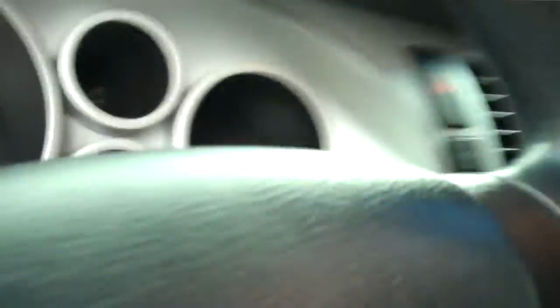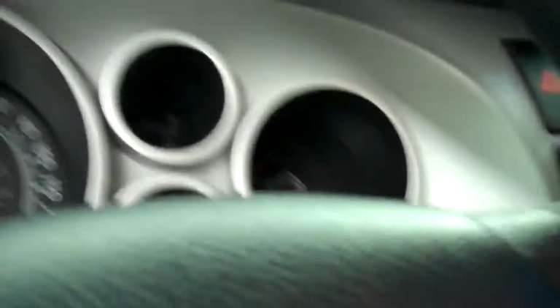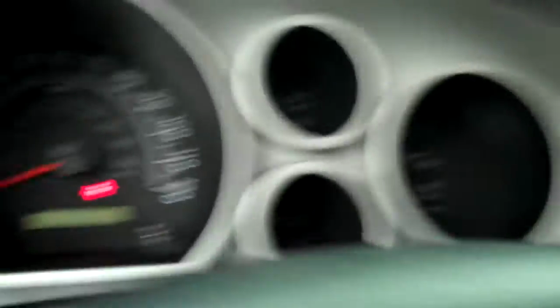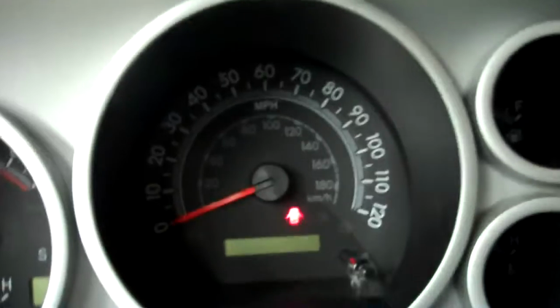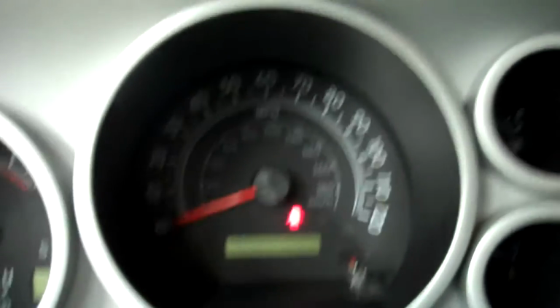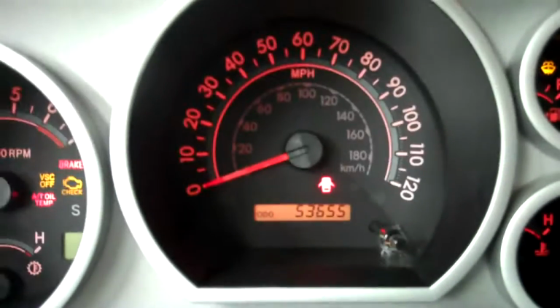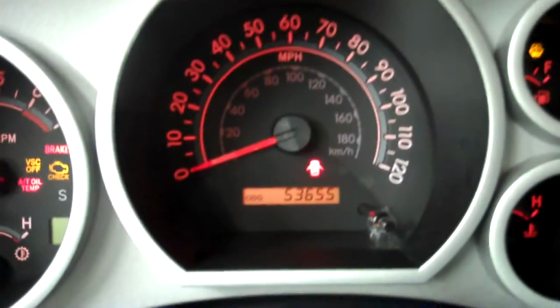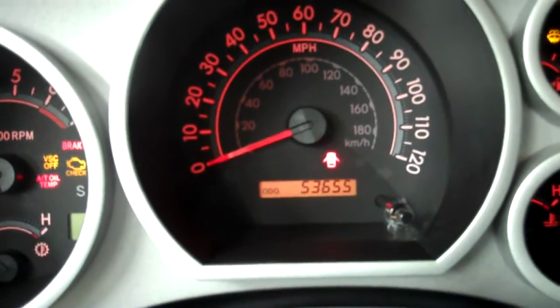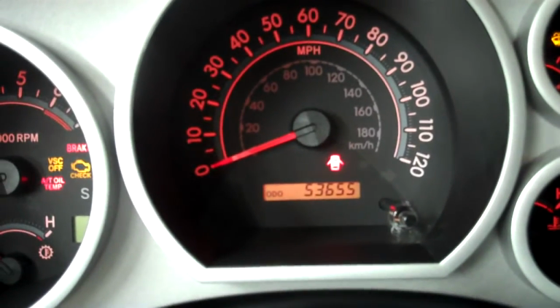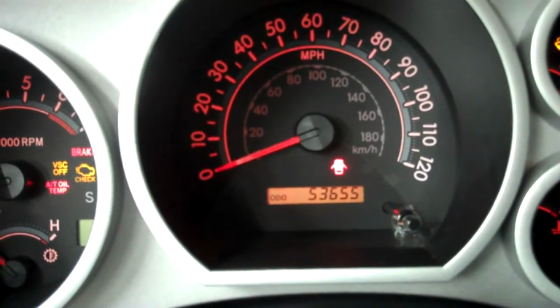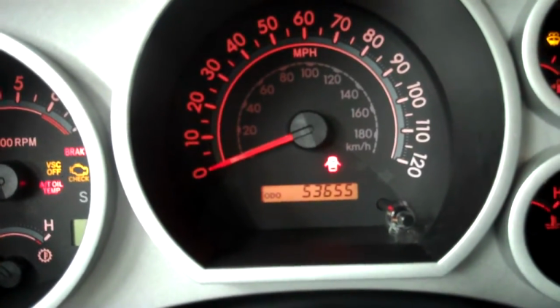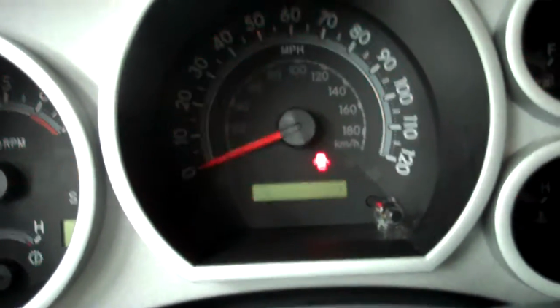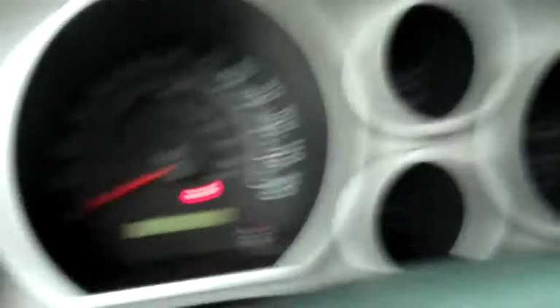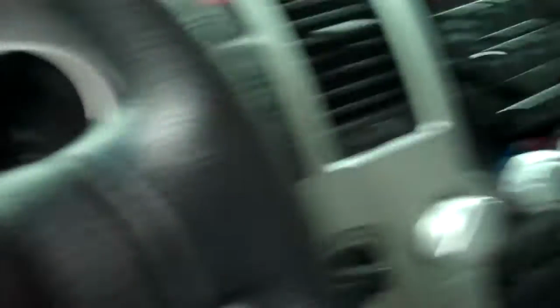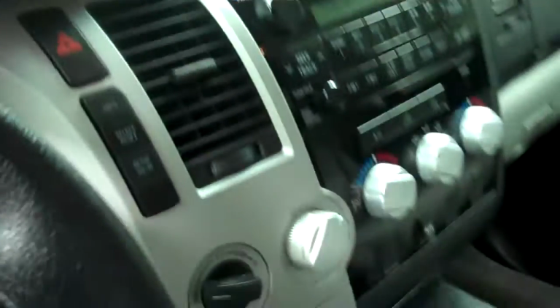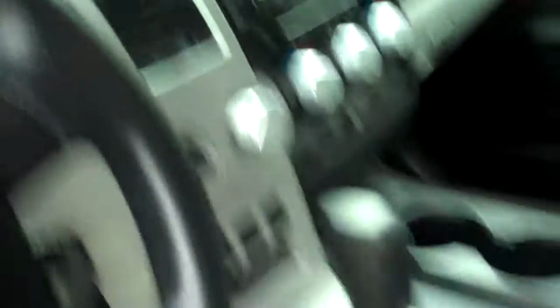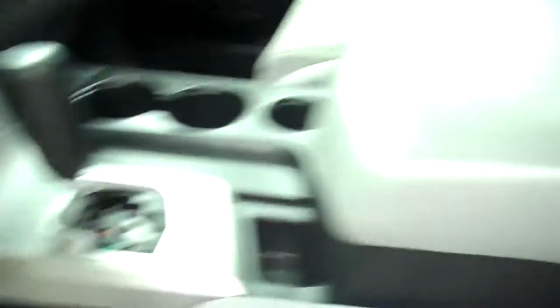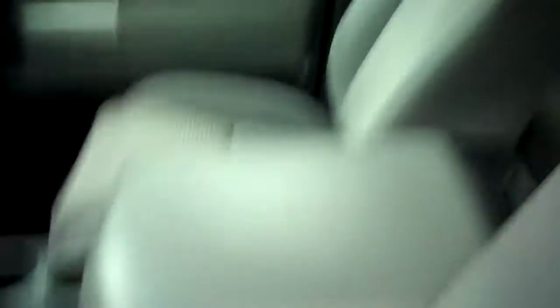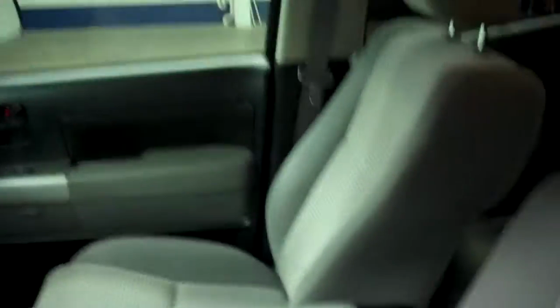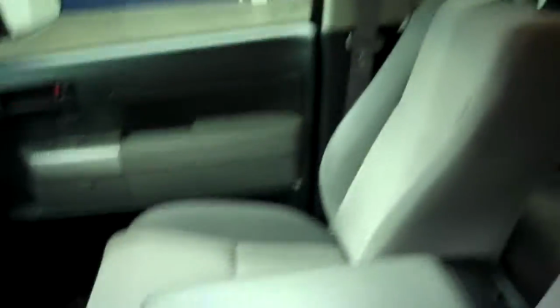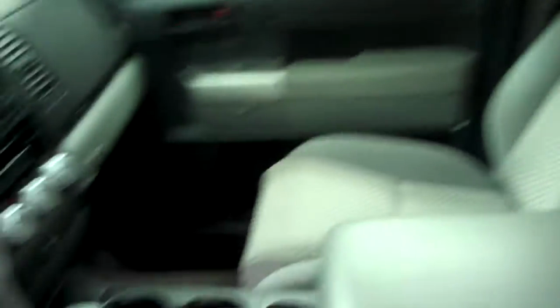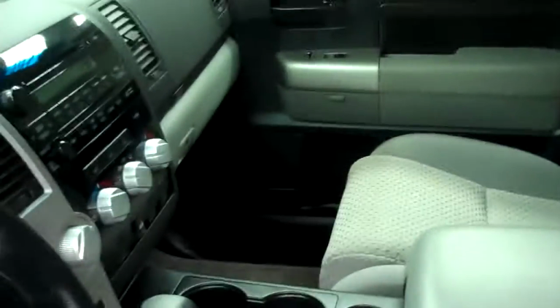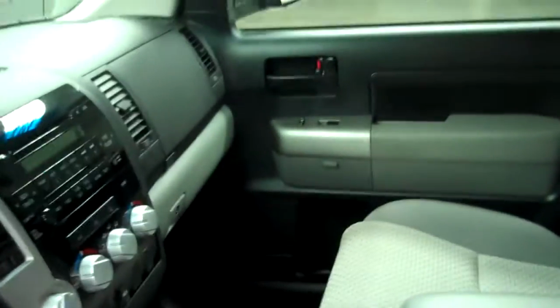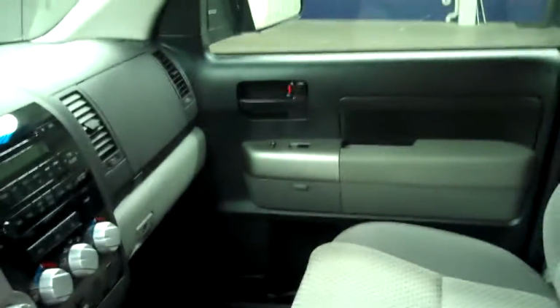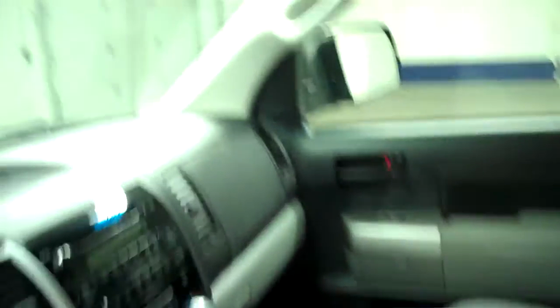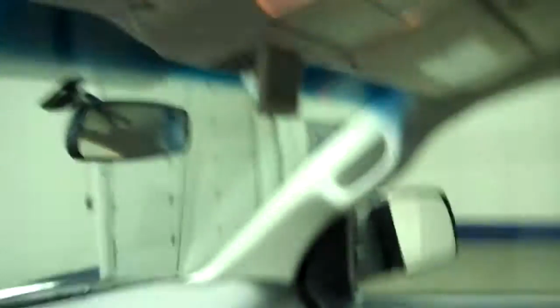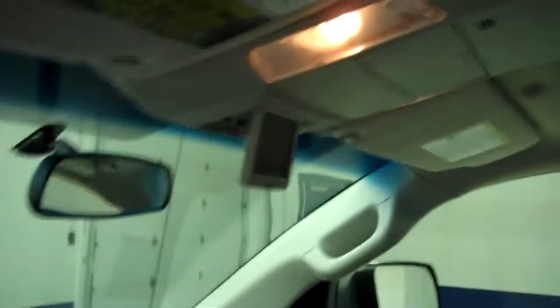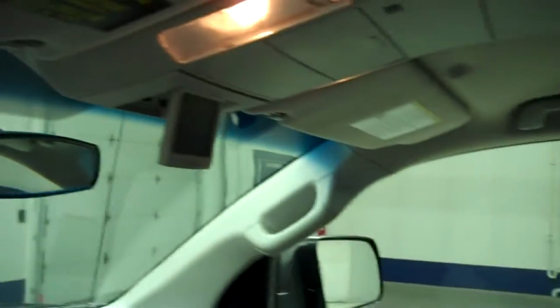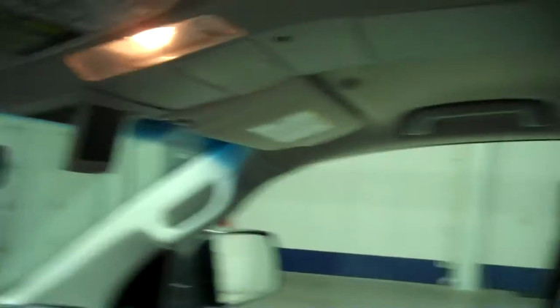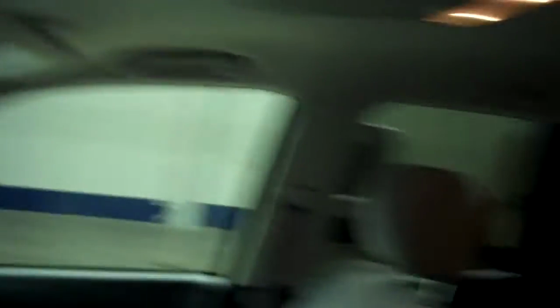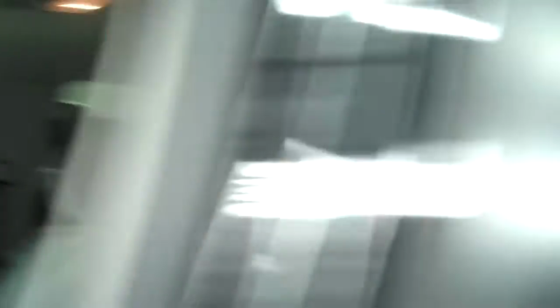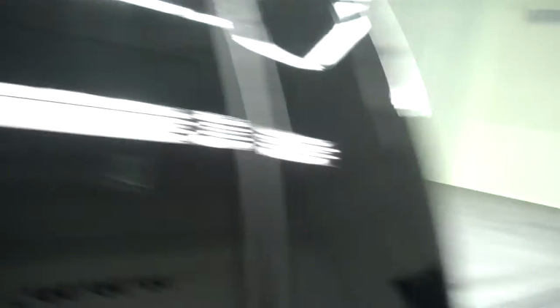As we hop inside, you are looking at 53,655 miles. Dual climate control, real nice center console, passenger seats in great shape, so is the floor, dash, and door. You do have the reverse view camera display up top.